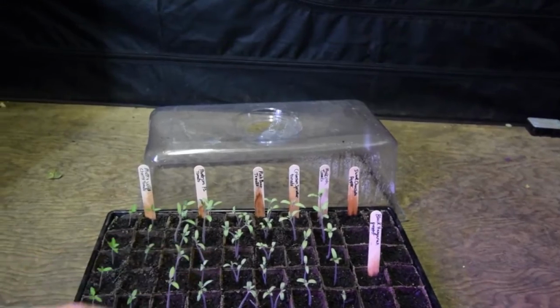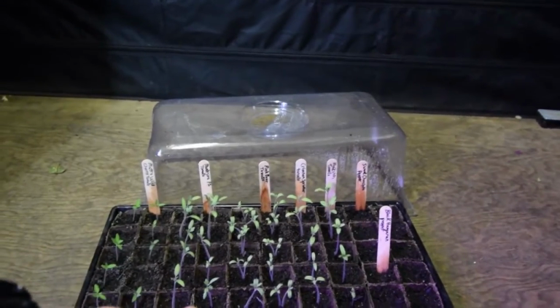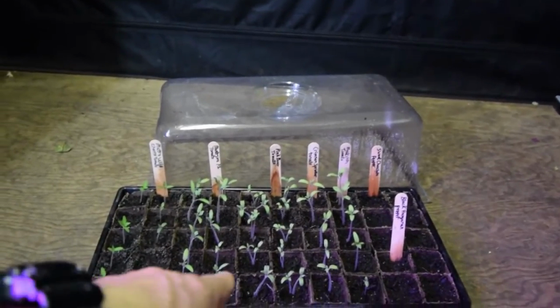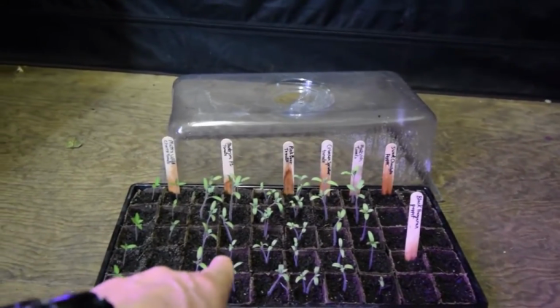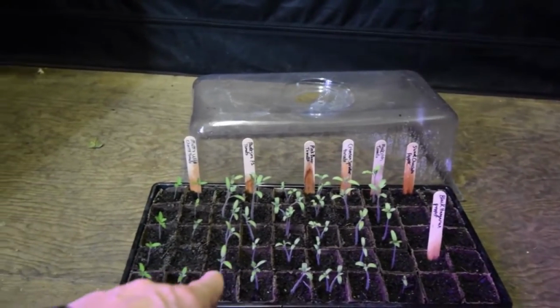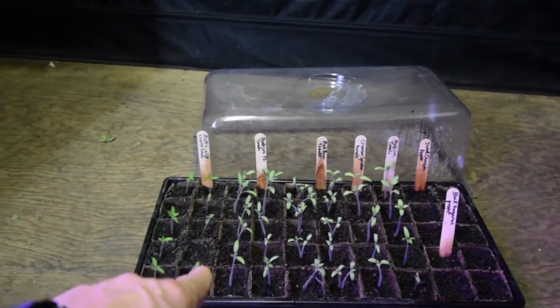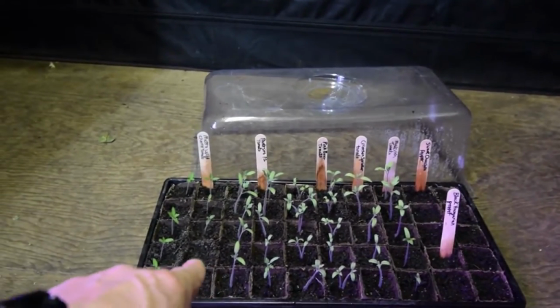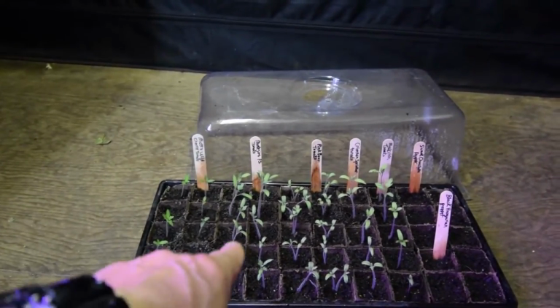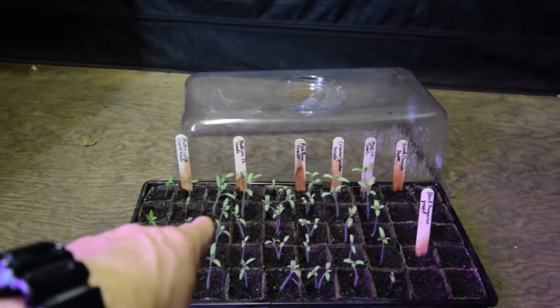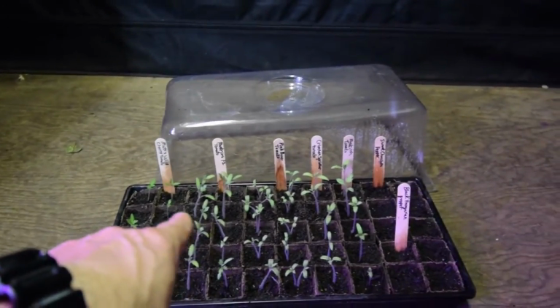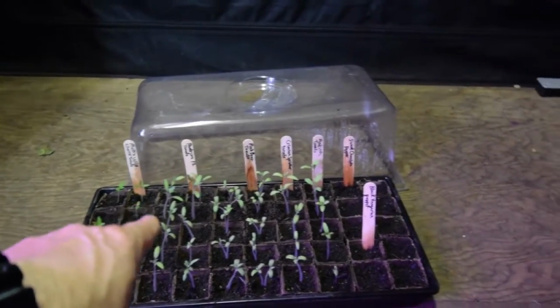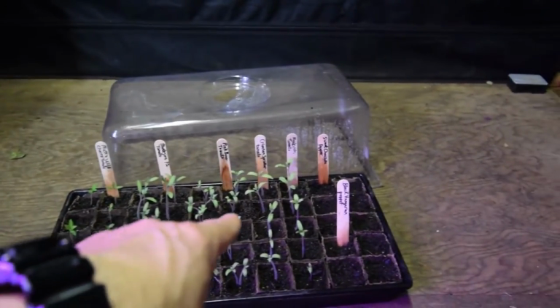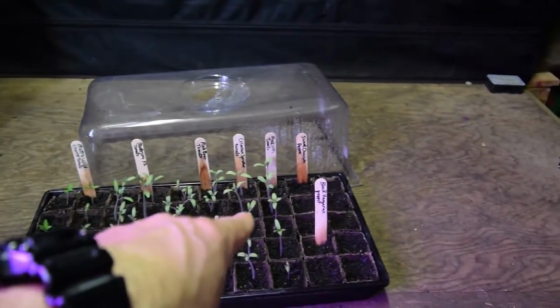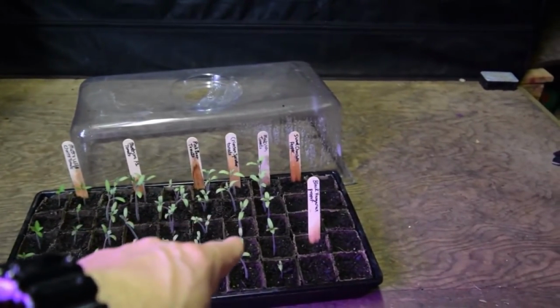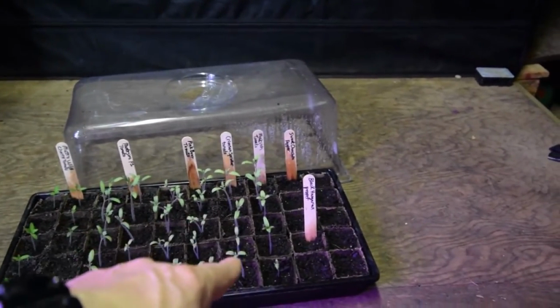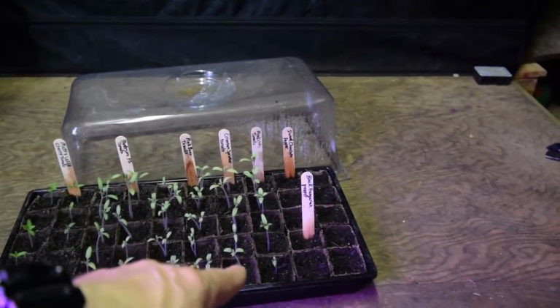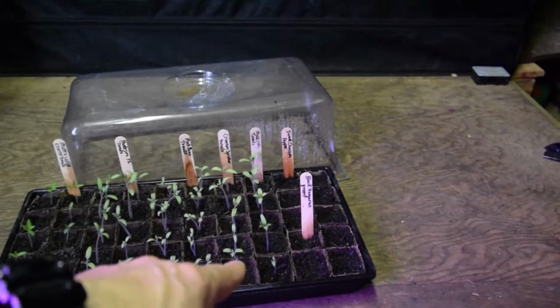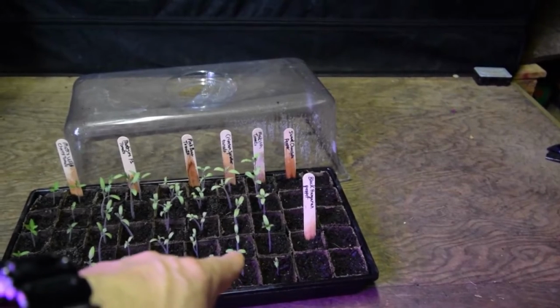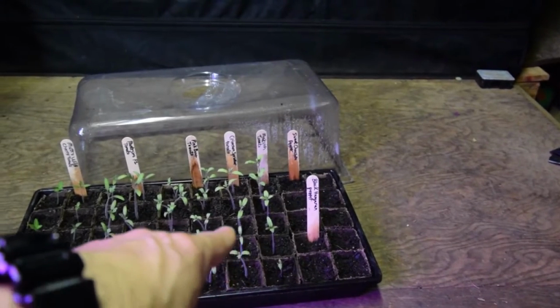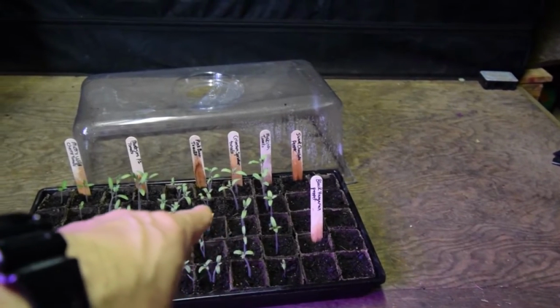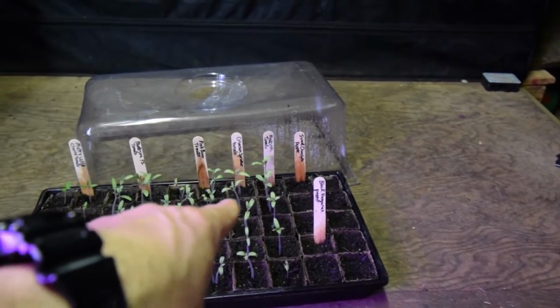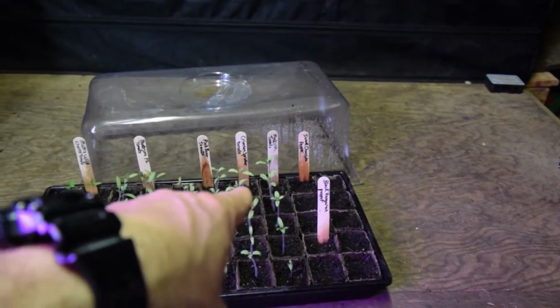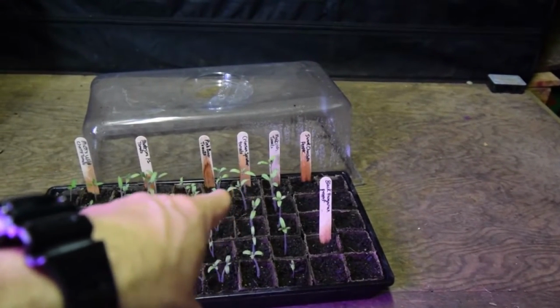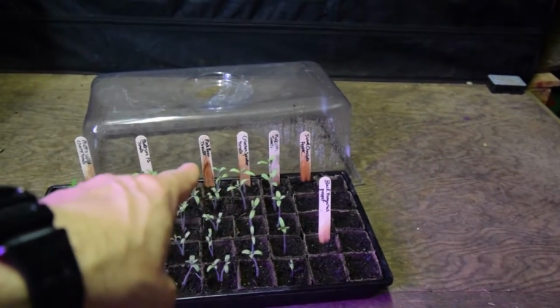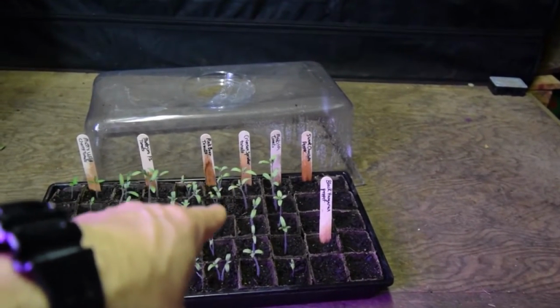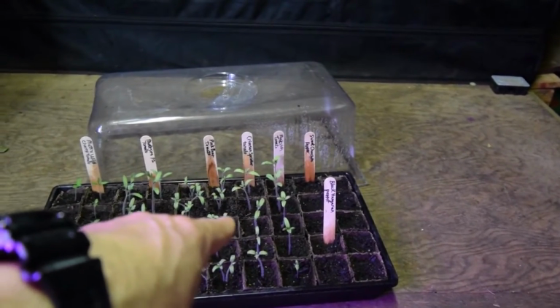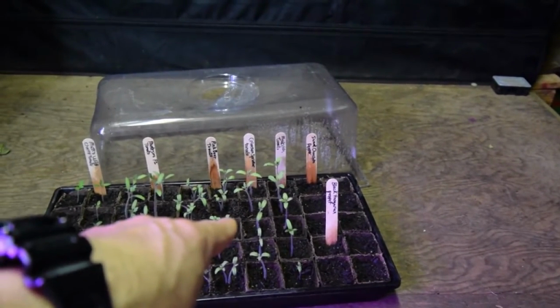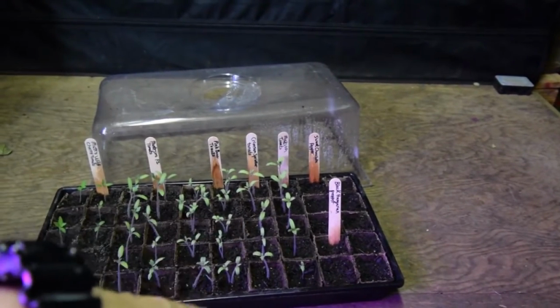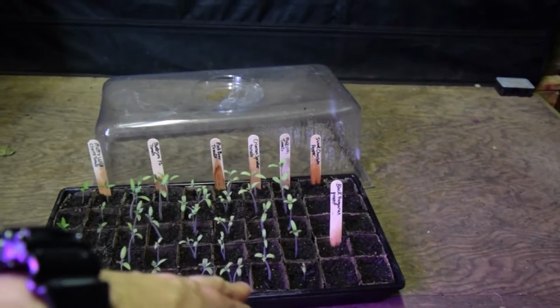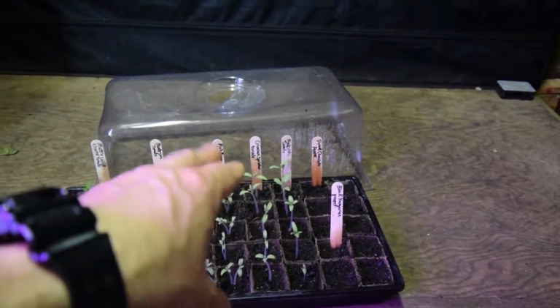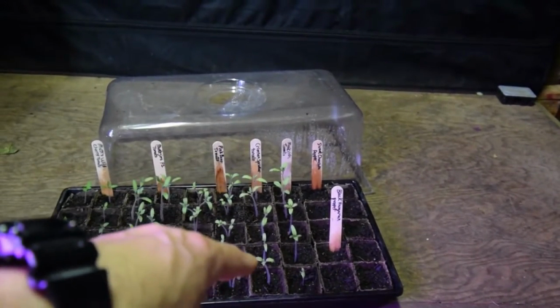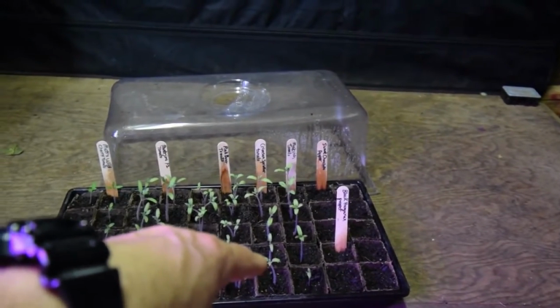This year I only have the single Montesinos, and I thinned out the Moskvitch because some of these had two seeds popping up, so I thinned them out to just one plant per cell.